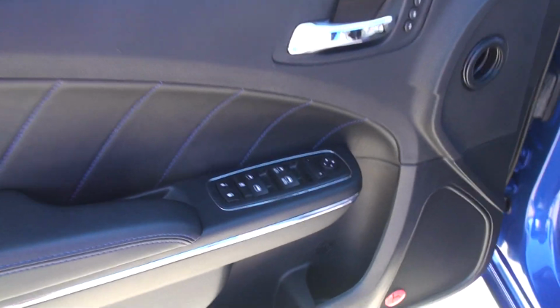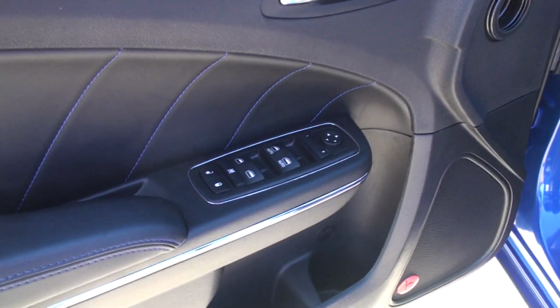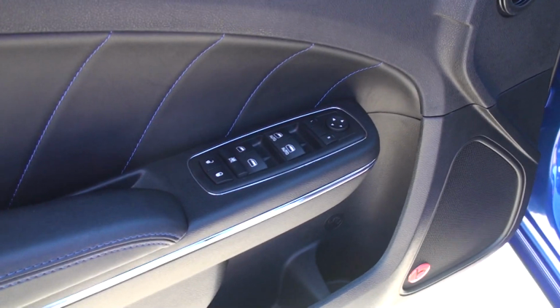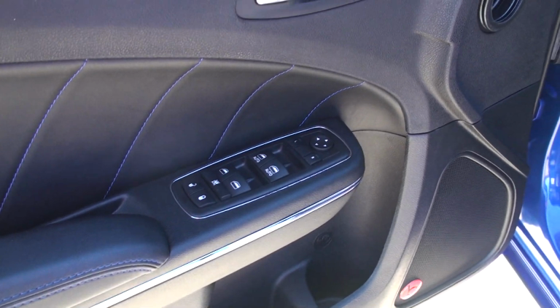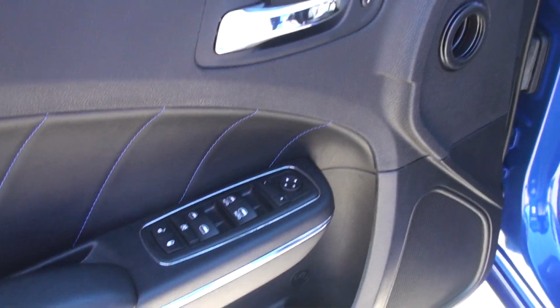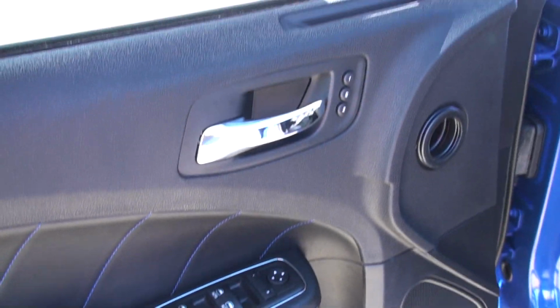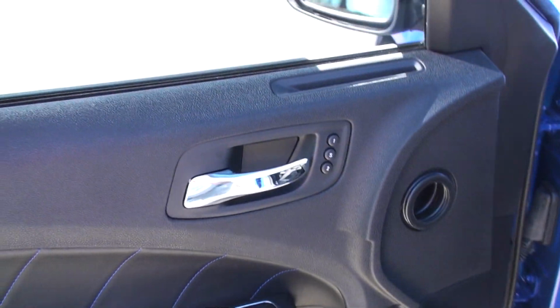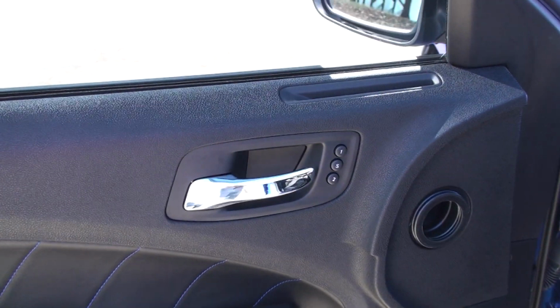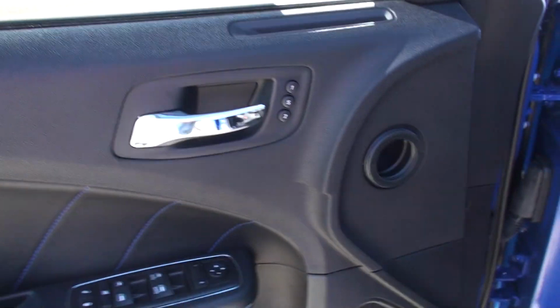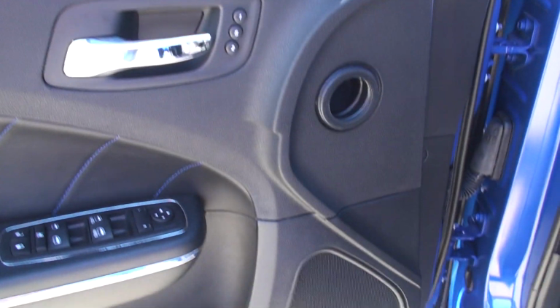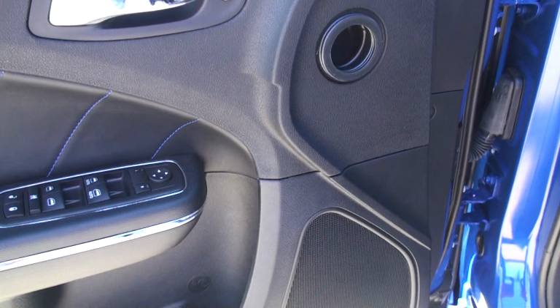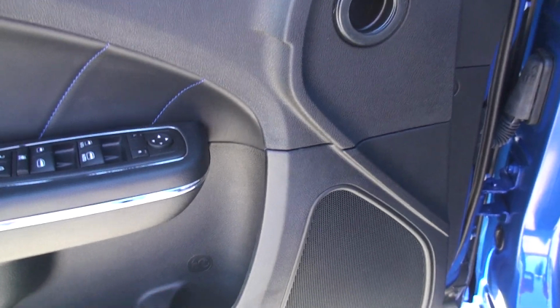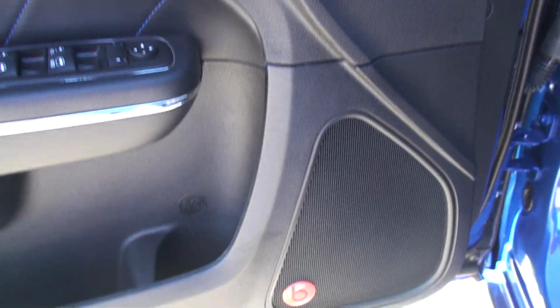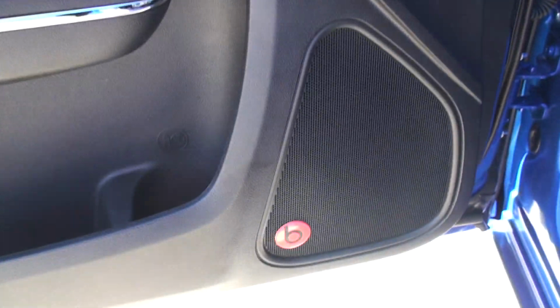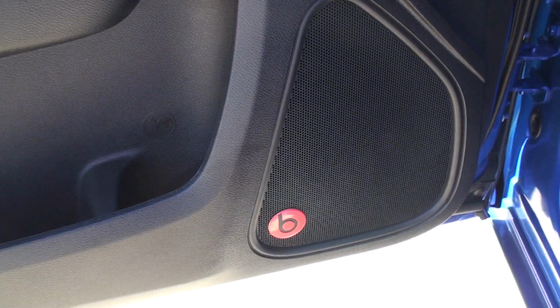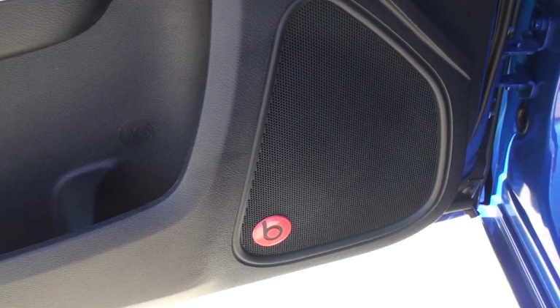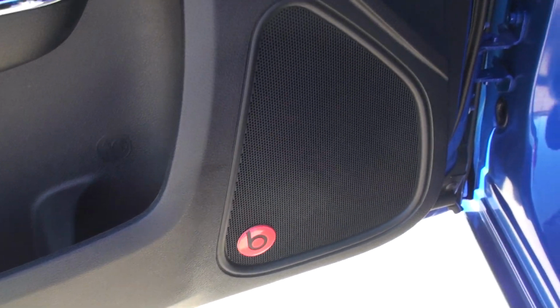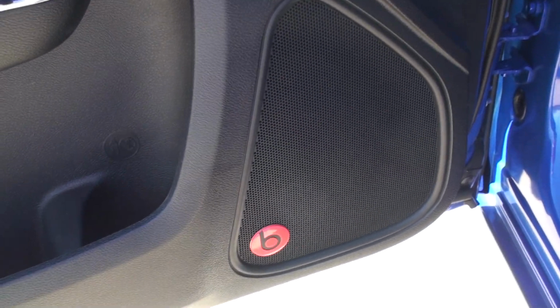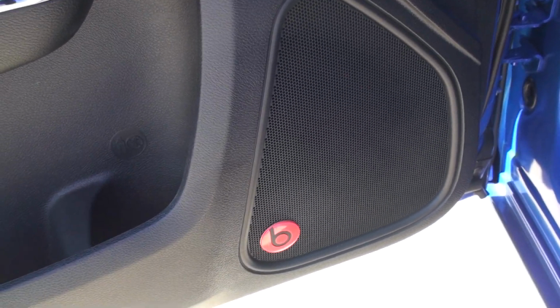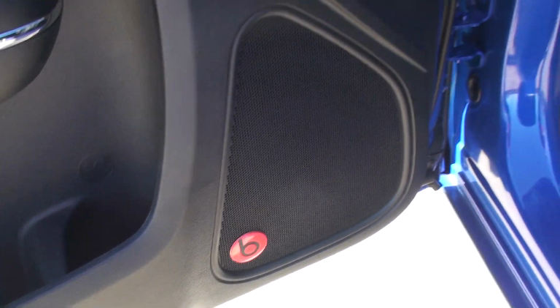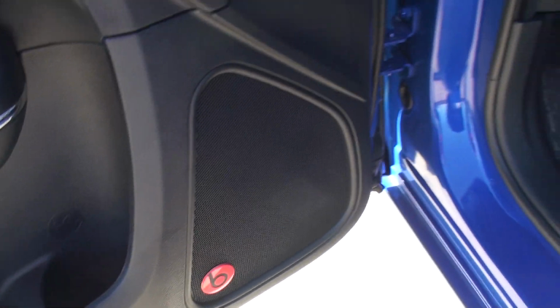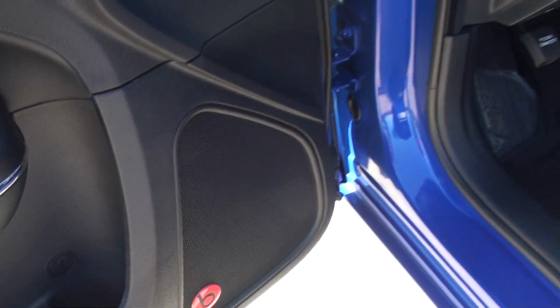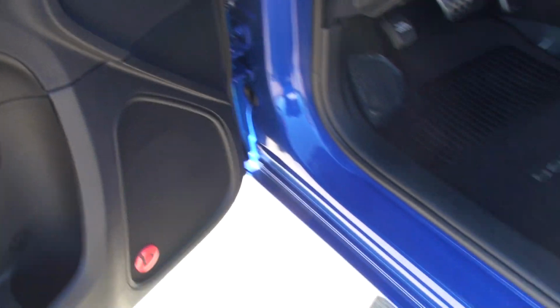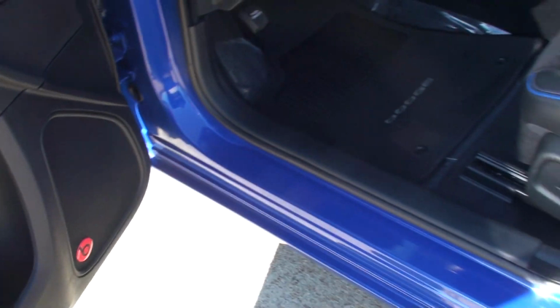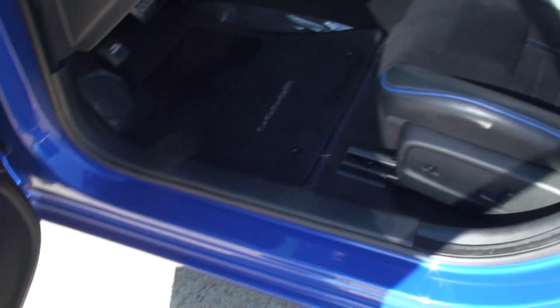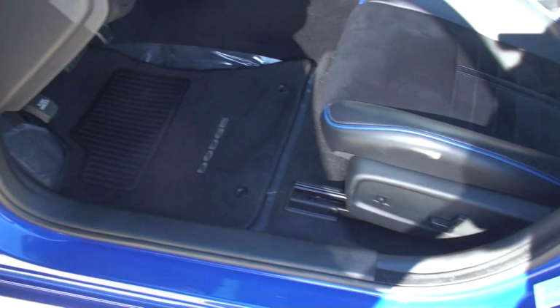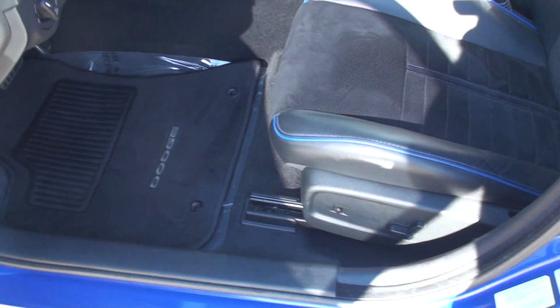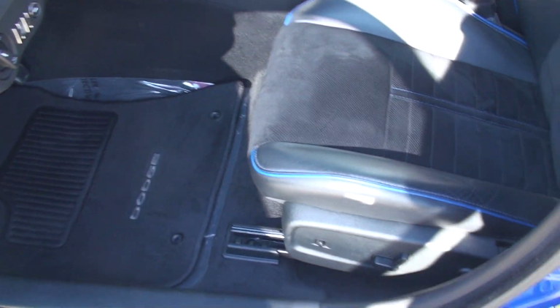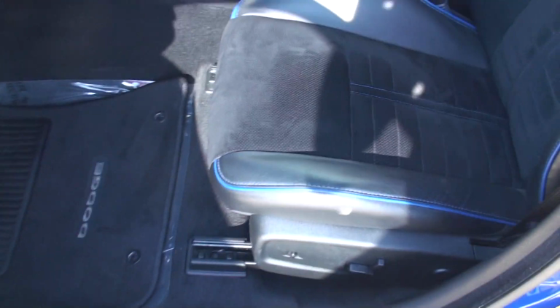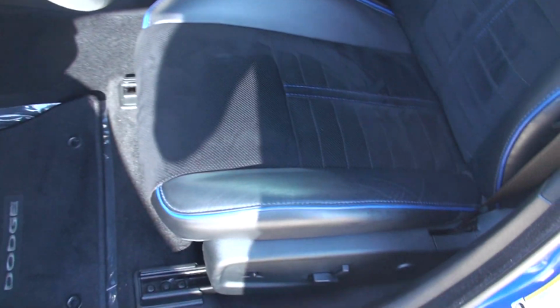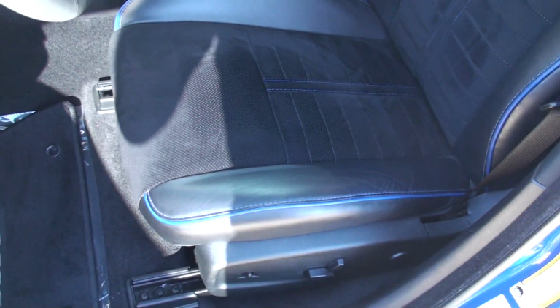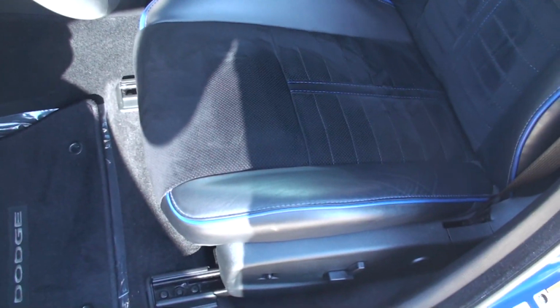It's got your privacy windows, locks and mirrors, and memory seat. It's got the Beats by Dr. Dre sound system — the factory sound system is very good, crisp and clear, with 10 speakers.